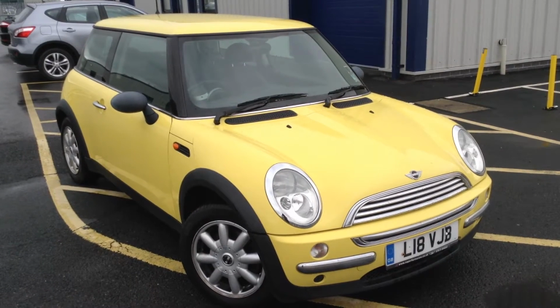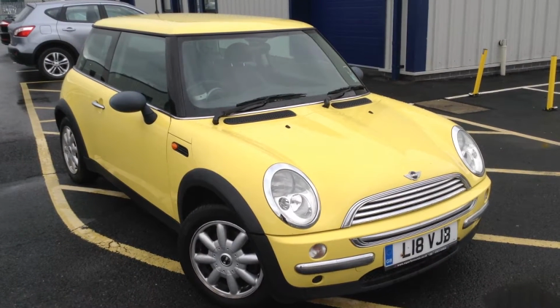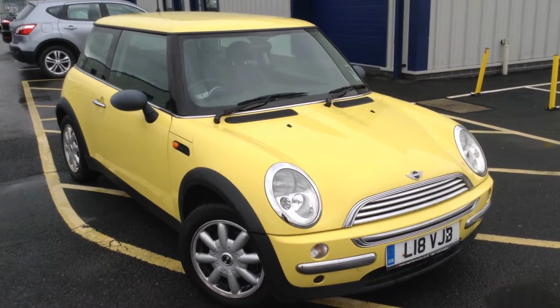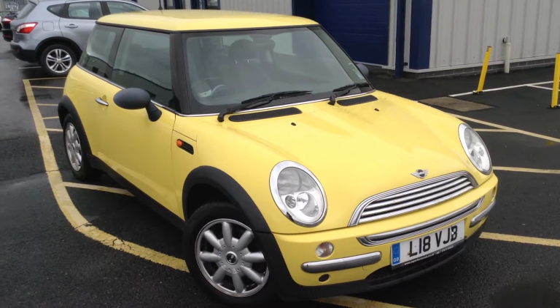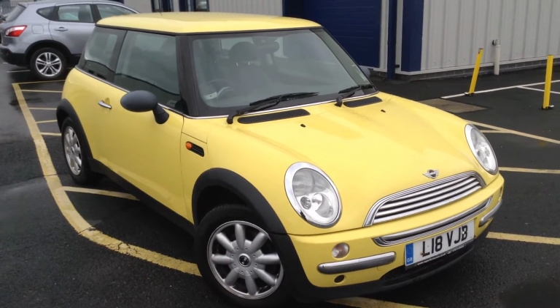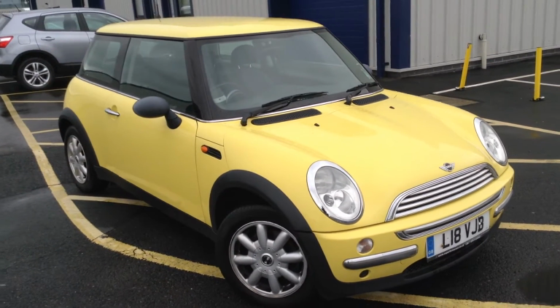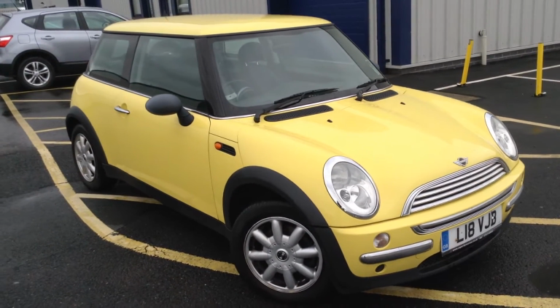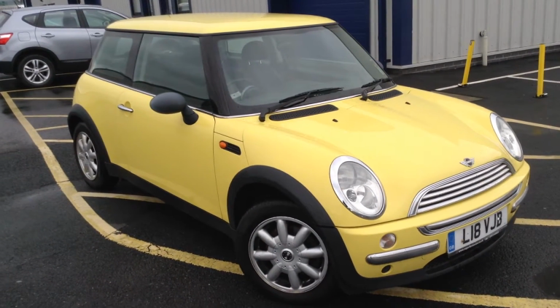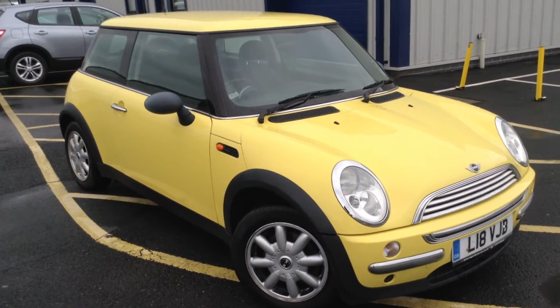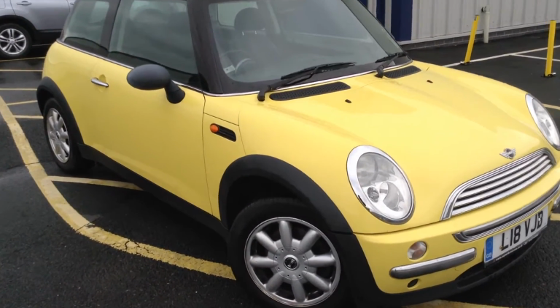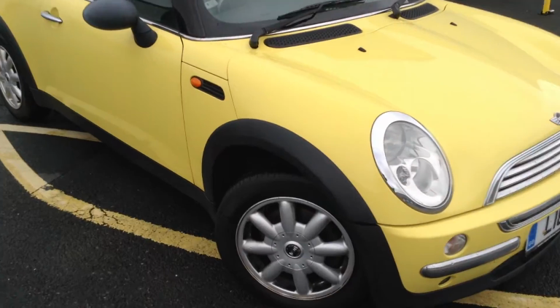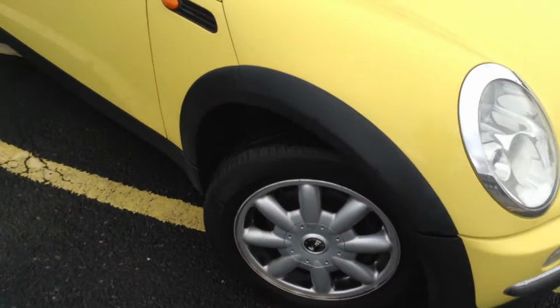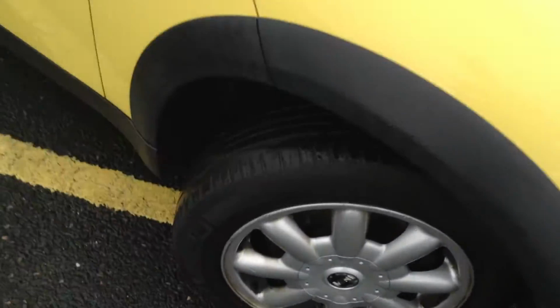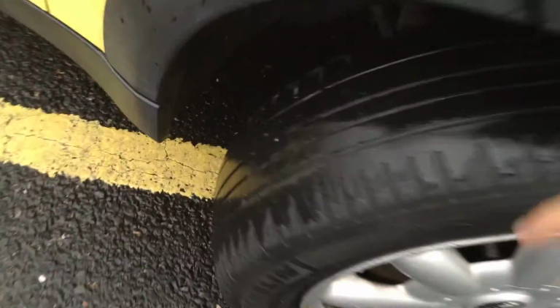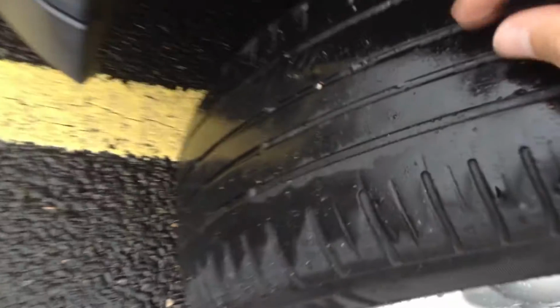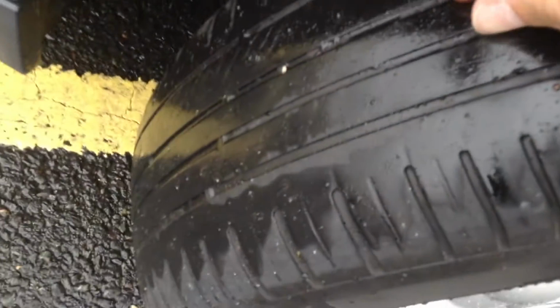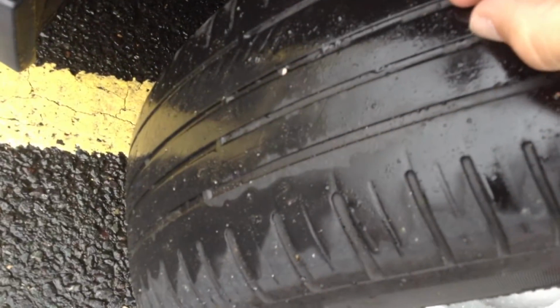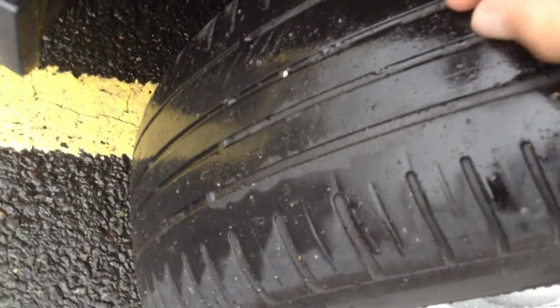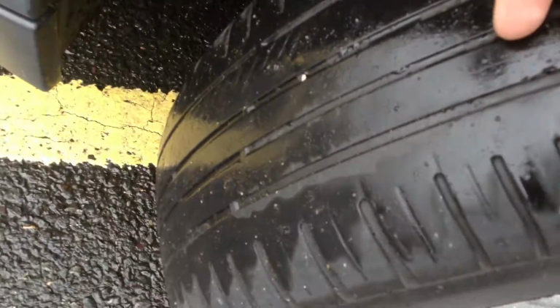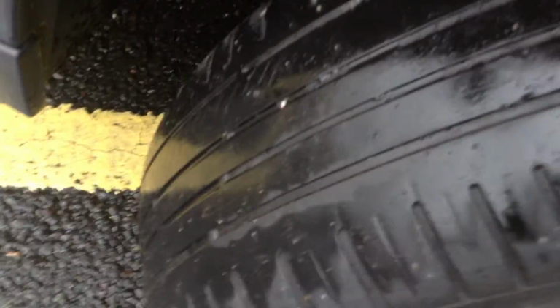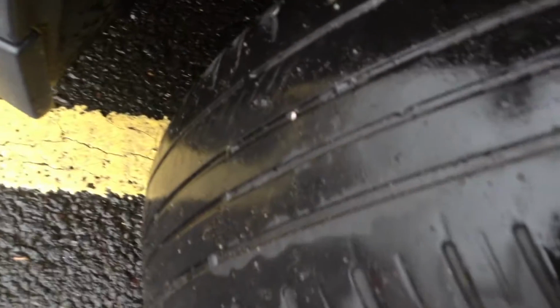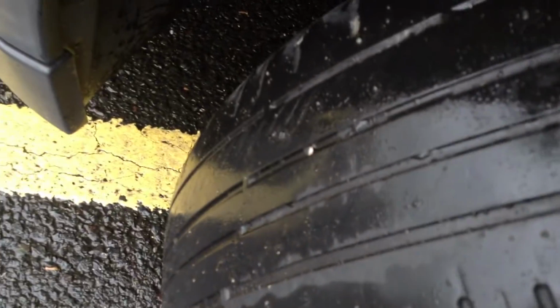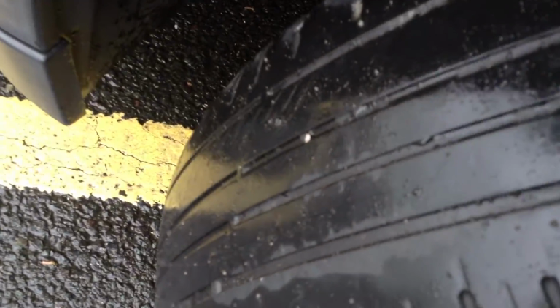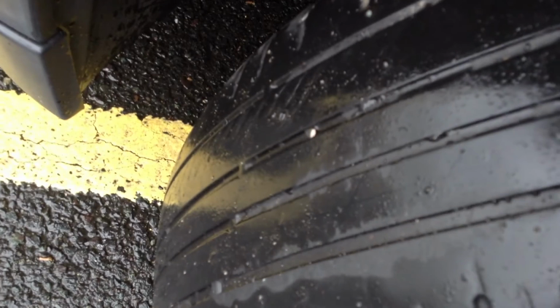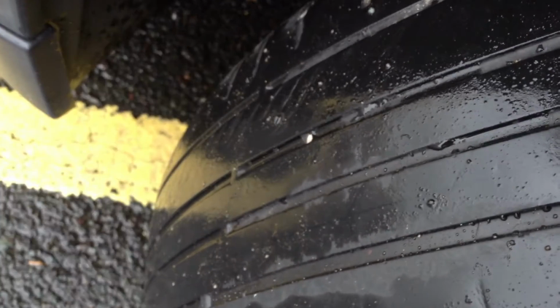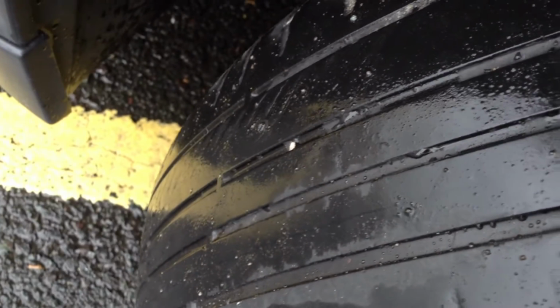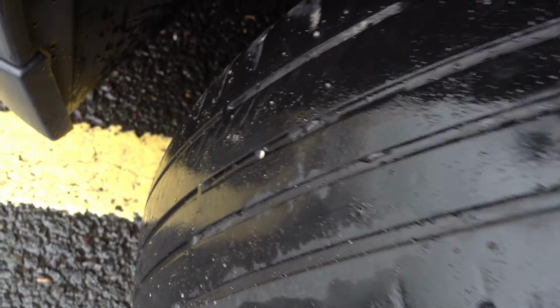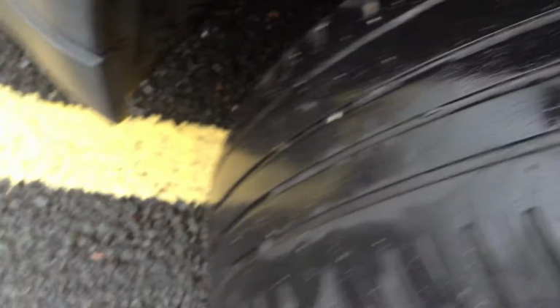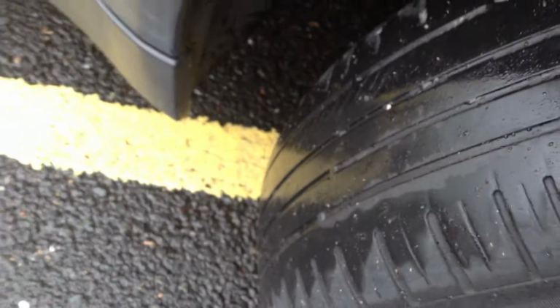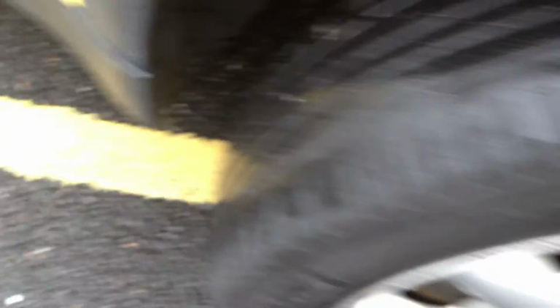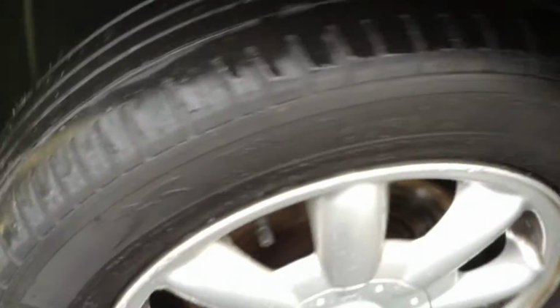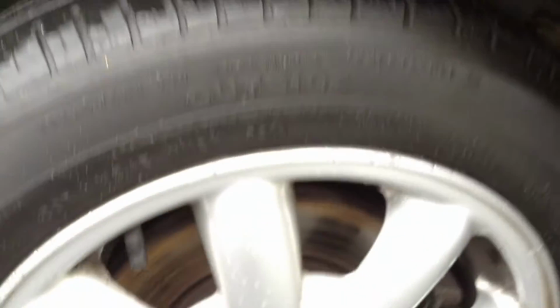Here we have a 2003 Mini 1 3D hatchback in yellow. Starting with the offside front tyre, not a great deal of tread depth there in the centre — we're looking at max 2mm or just under 2mm. This is going to need changing very soon.